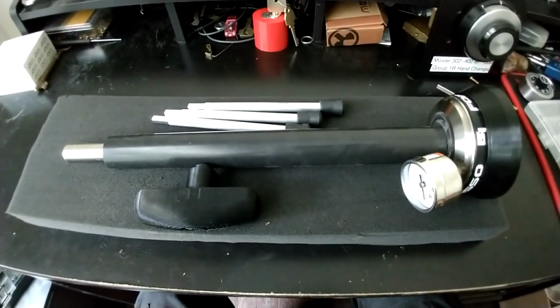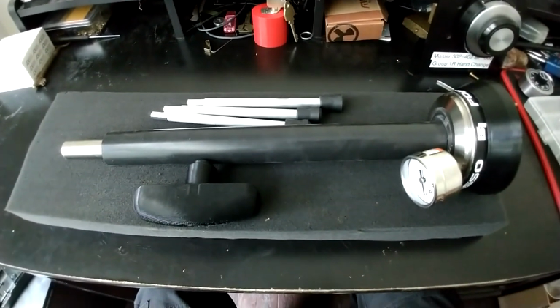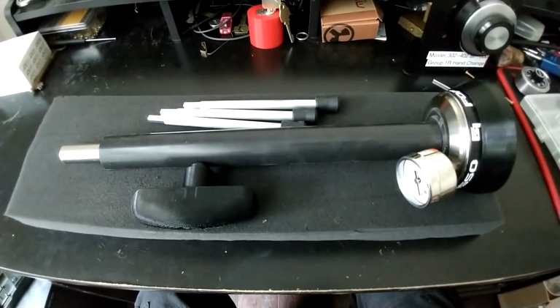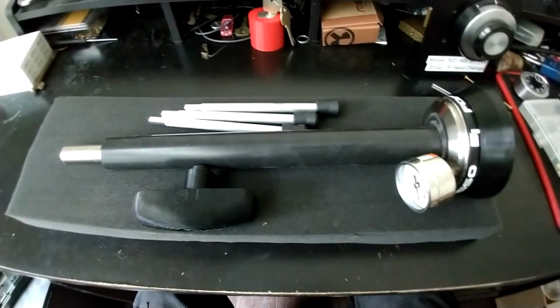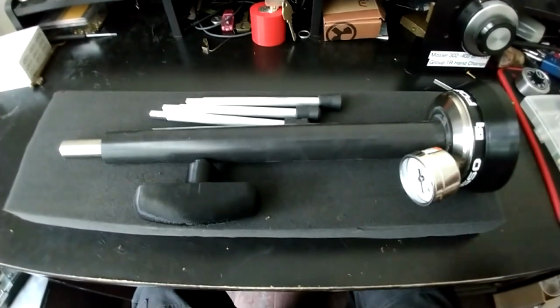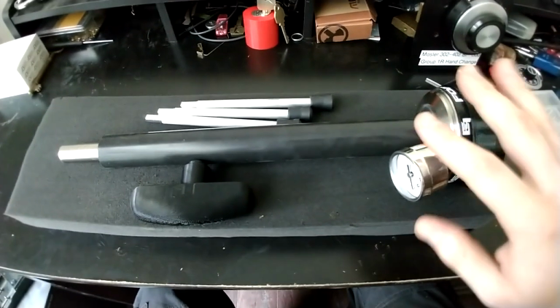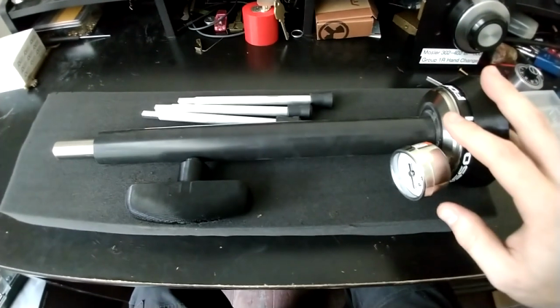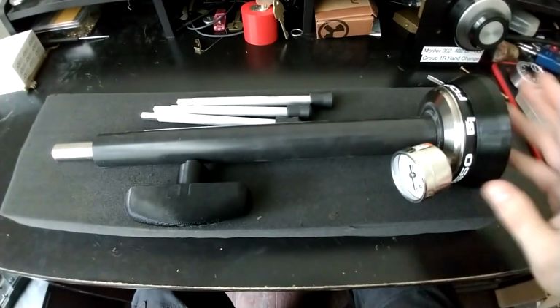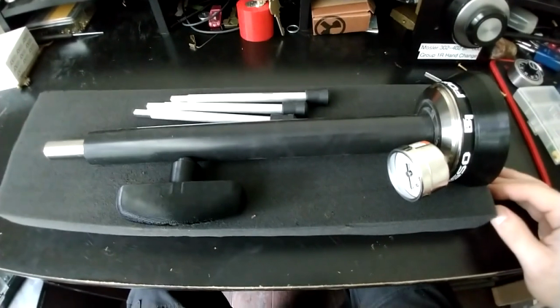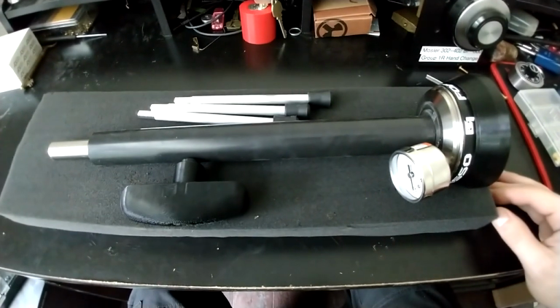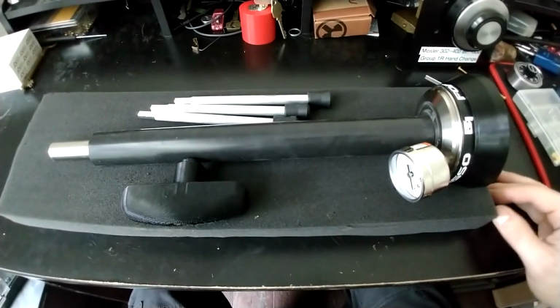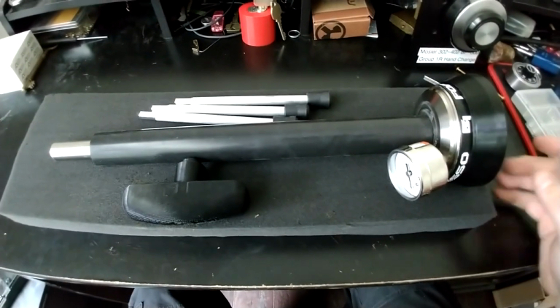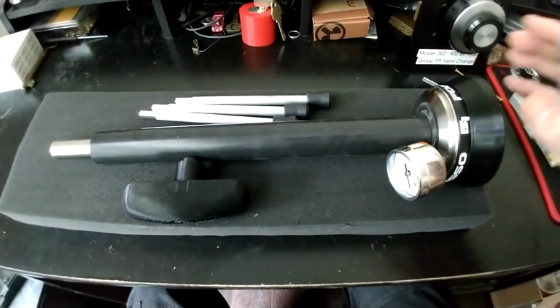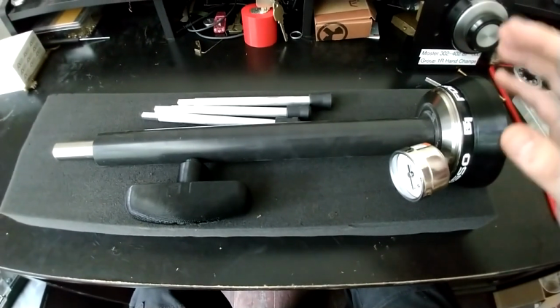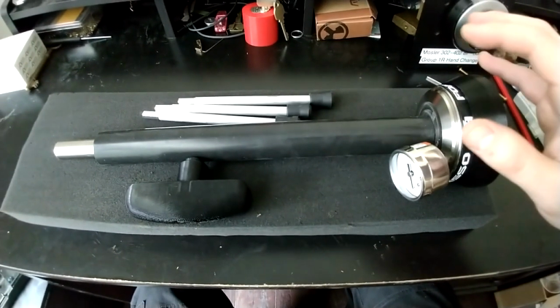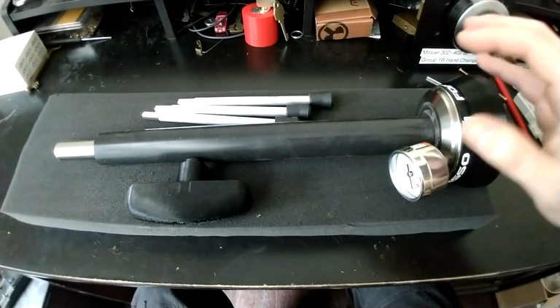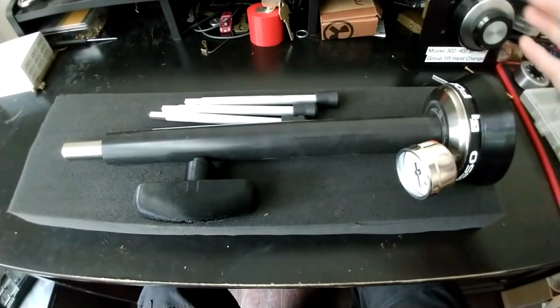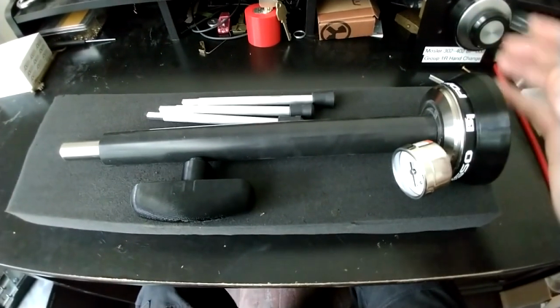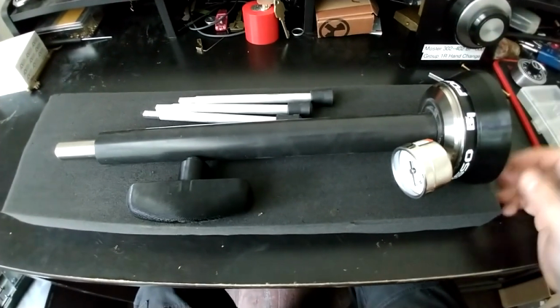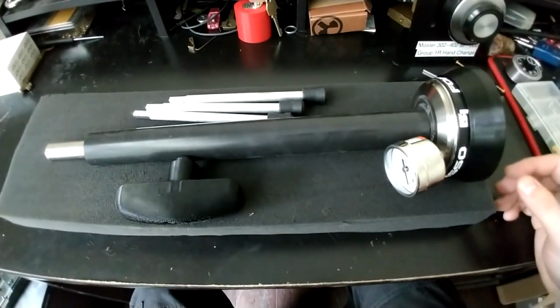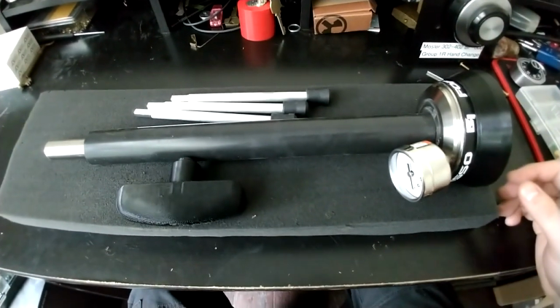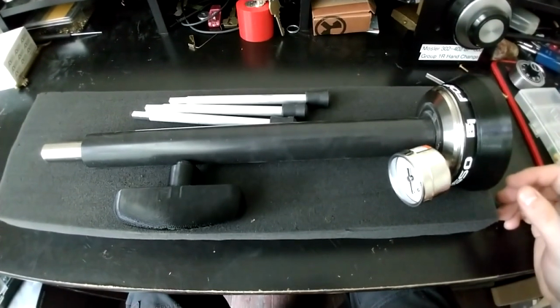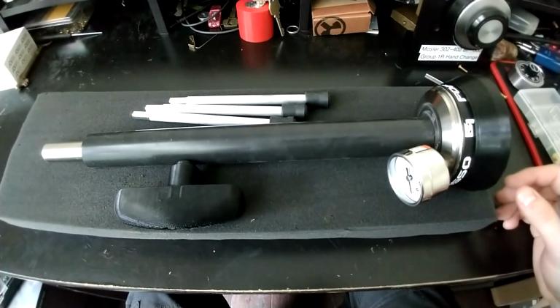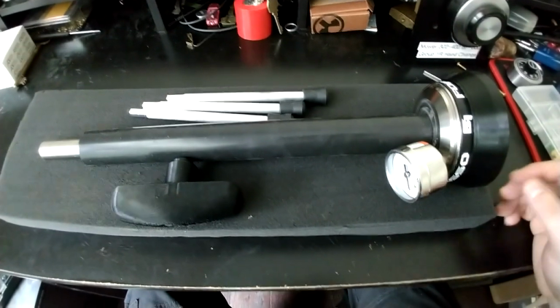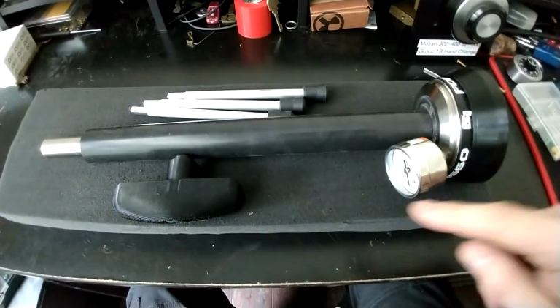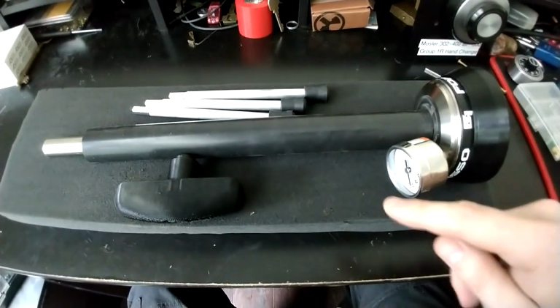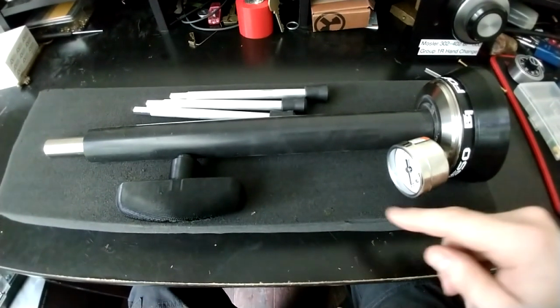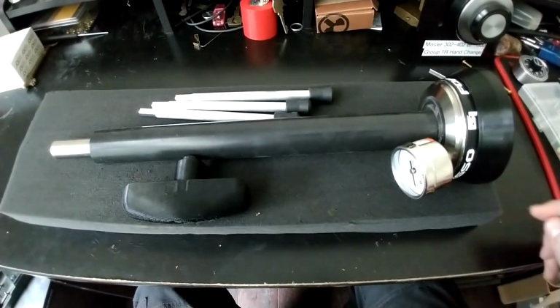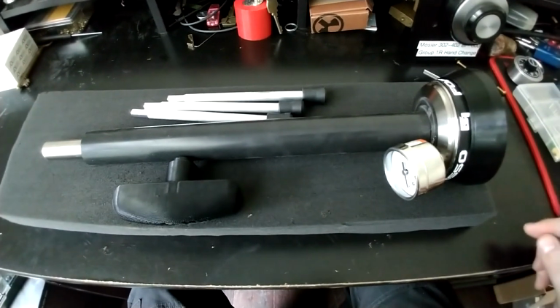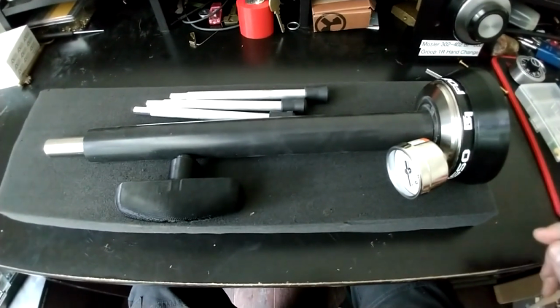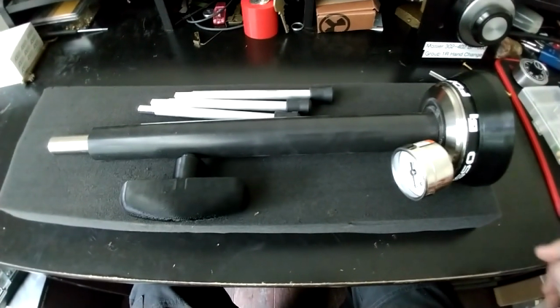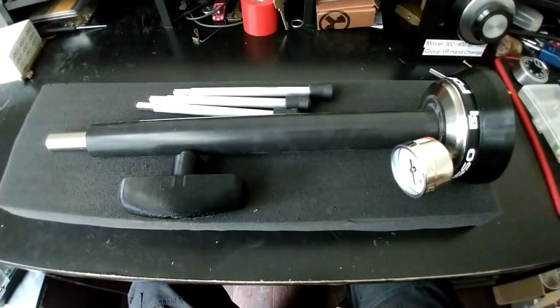So as you can see this will be basically what's in the box. You may have a couple other accessories depending on what you order, but you'll have additionally a packet of grease which isn't shown here.